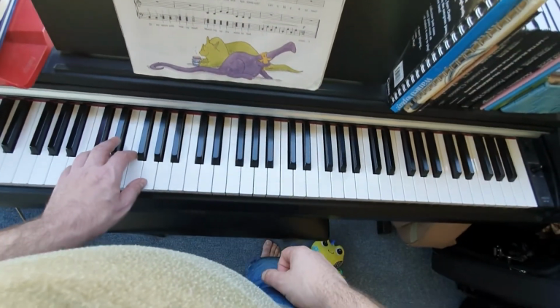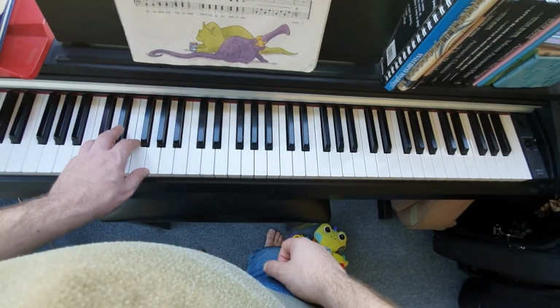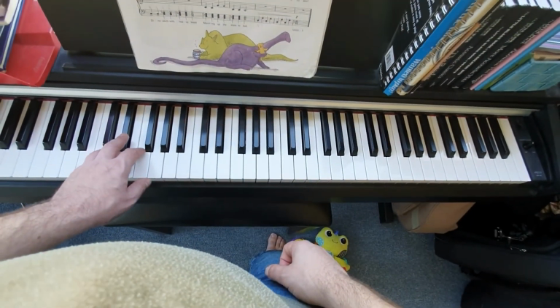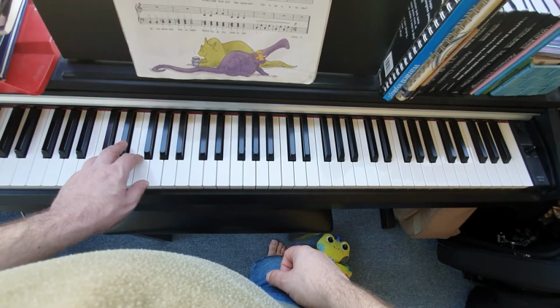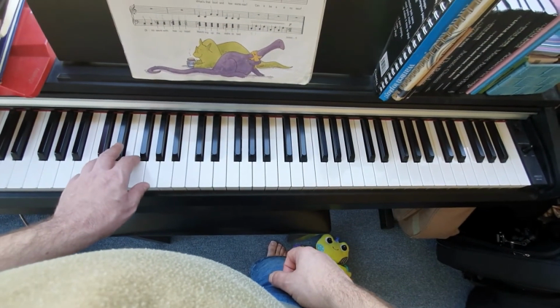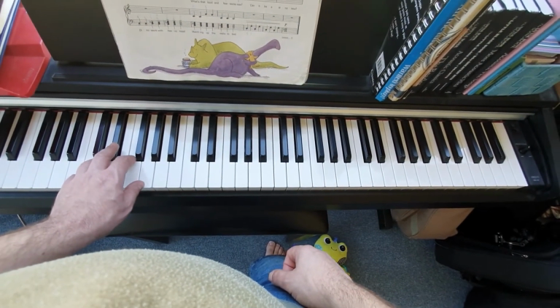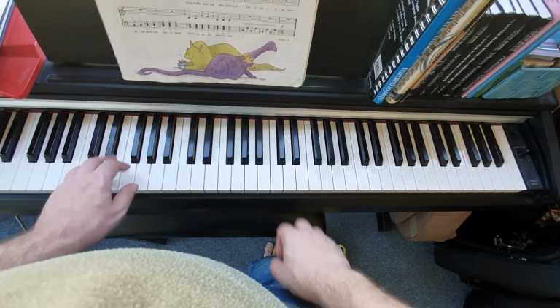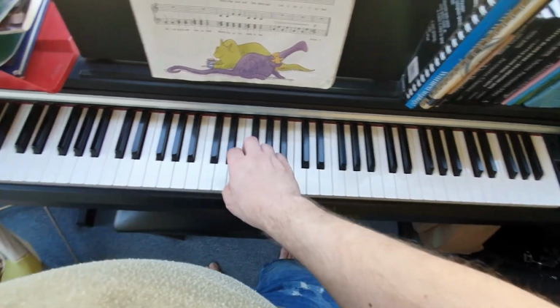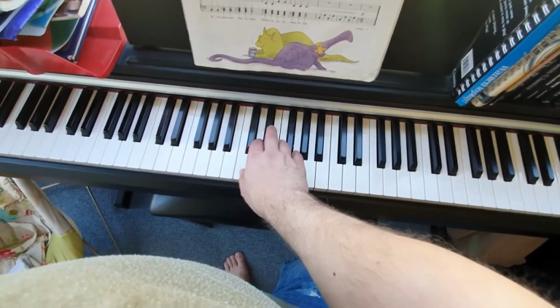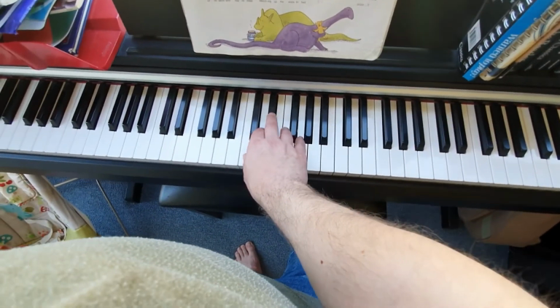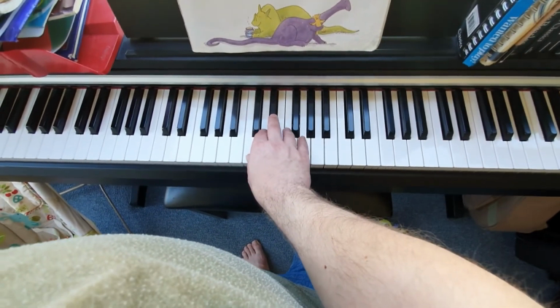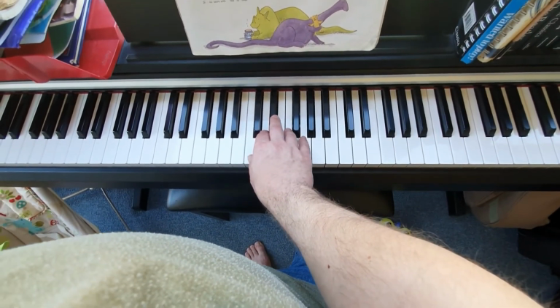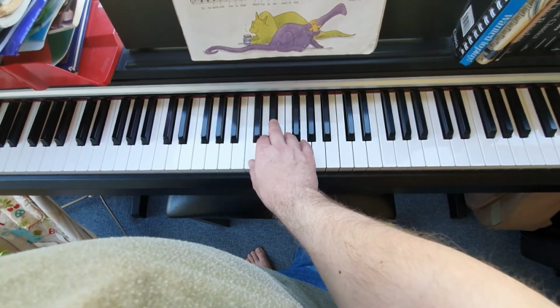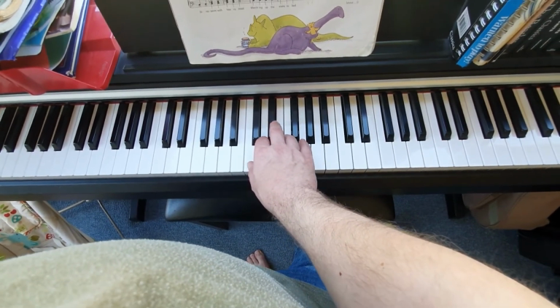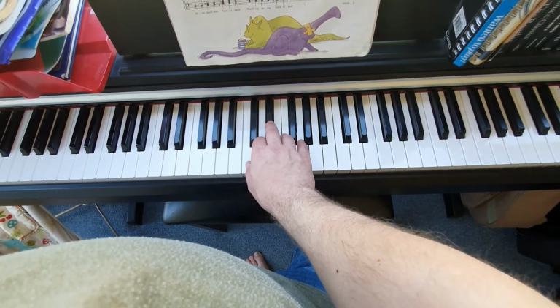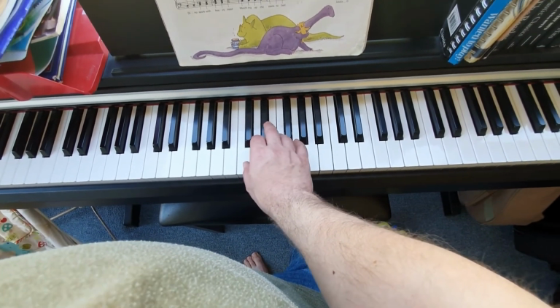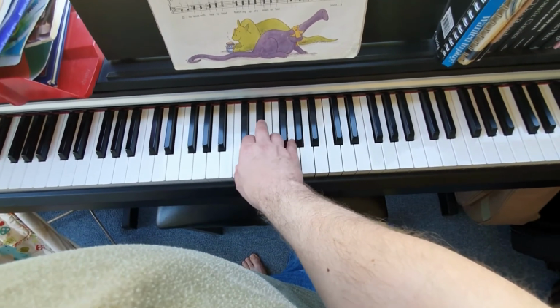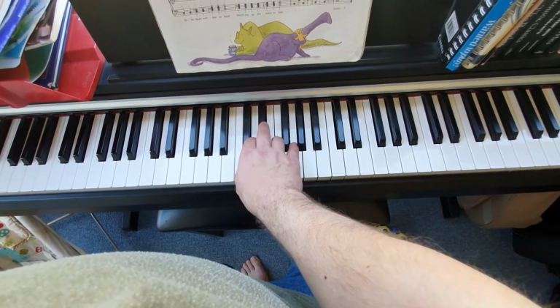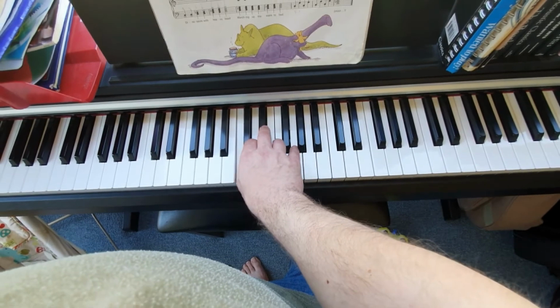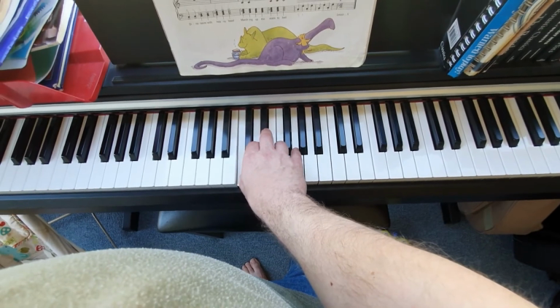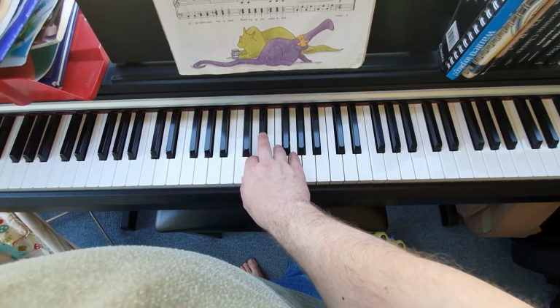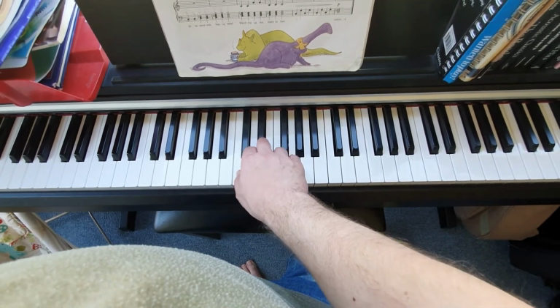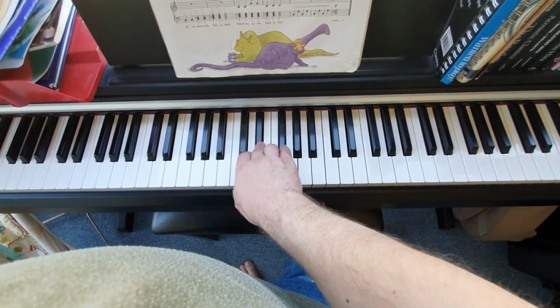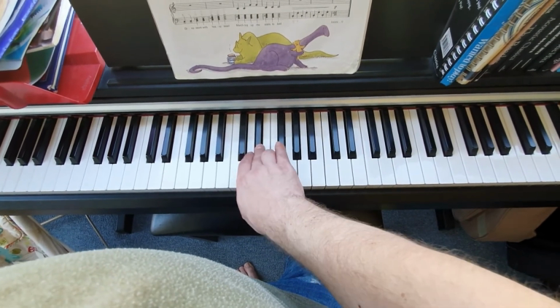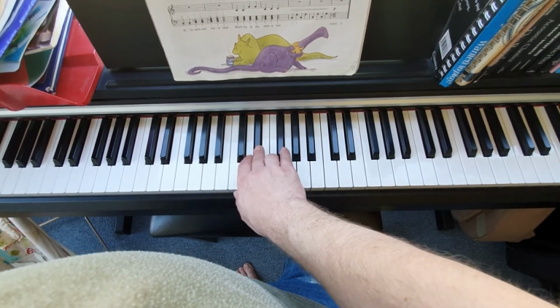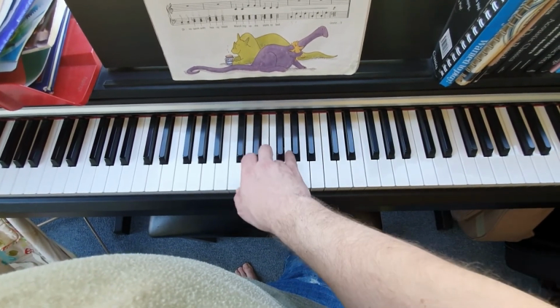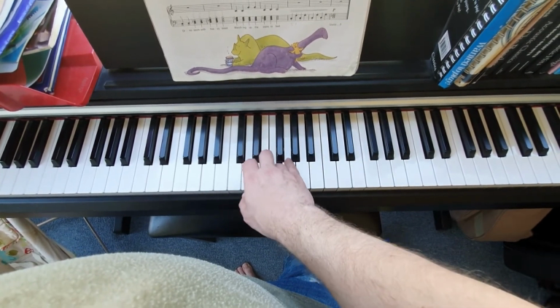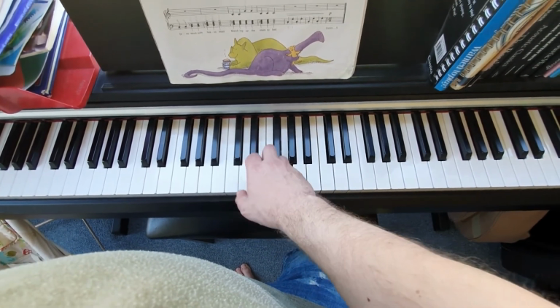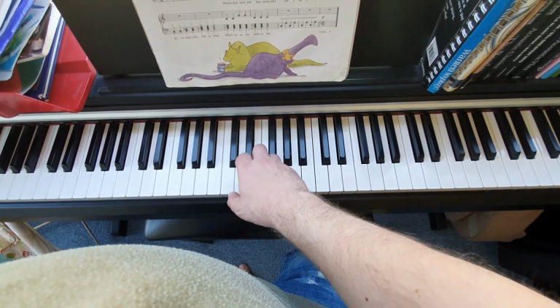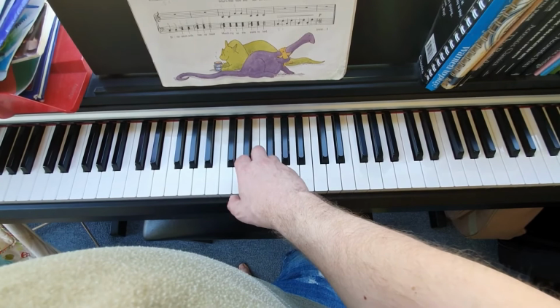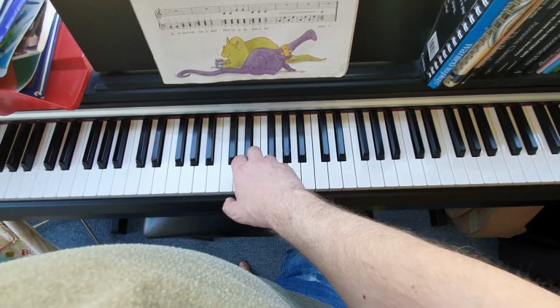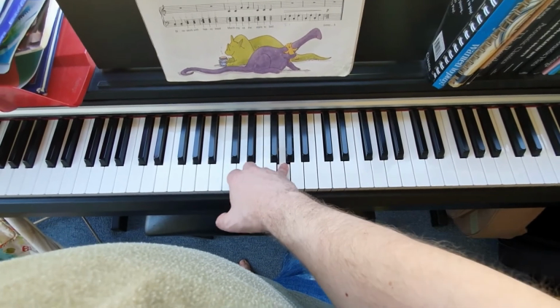We're then going to do the scale up on the right hand, starting on C: C, D, E-flat — stretch — F, G, G, G, G.